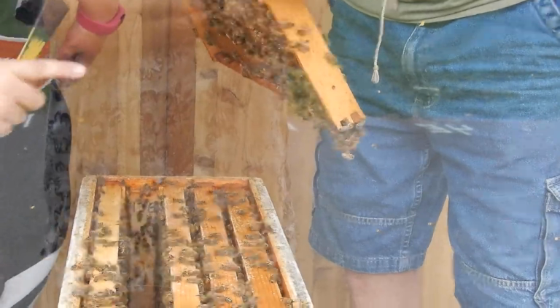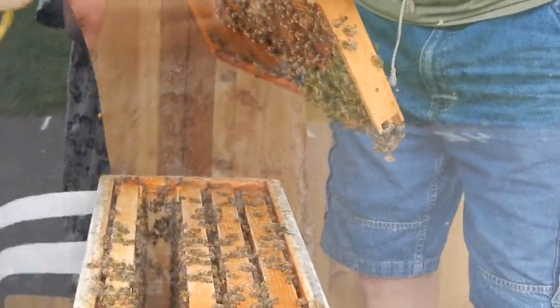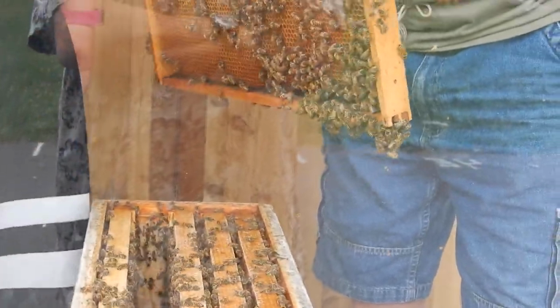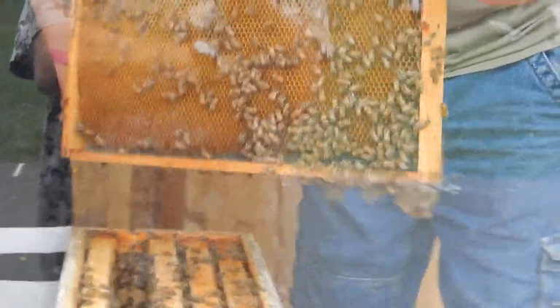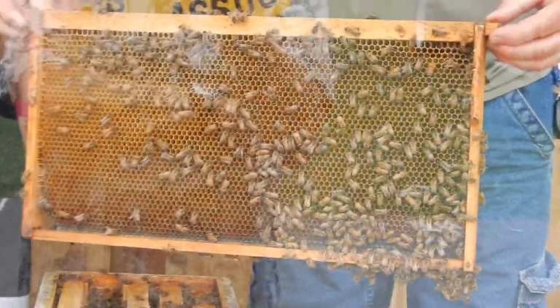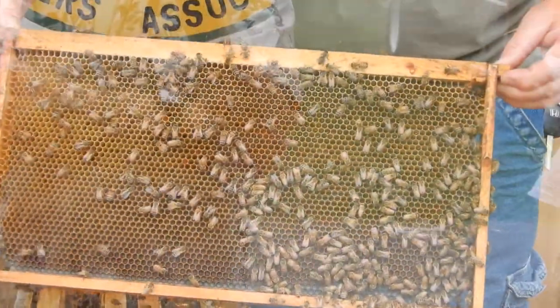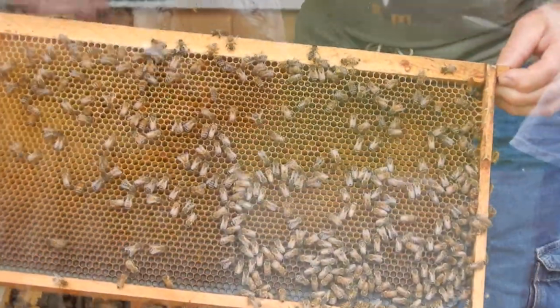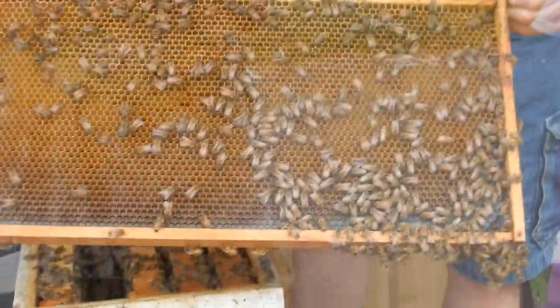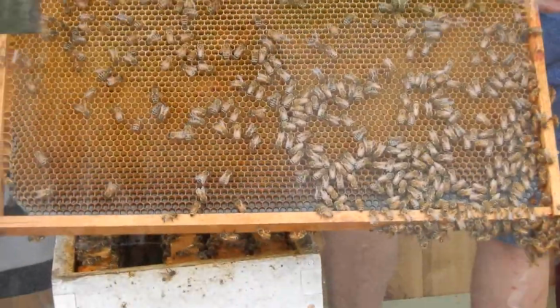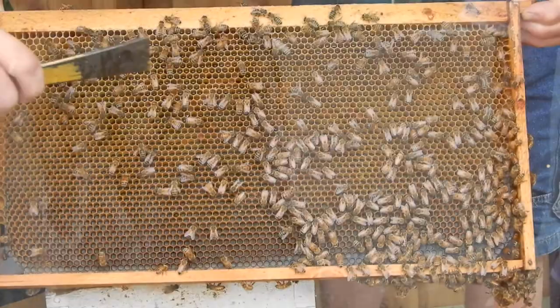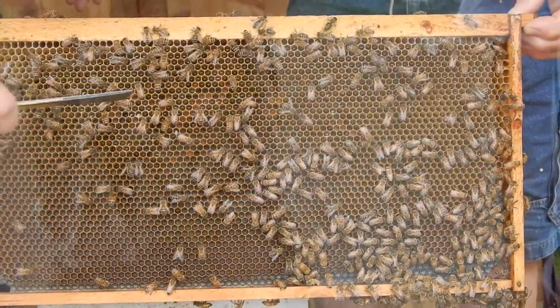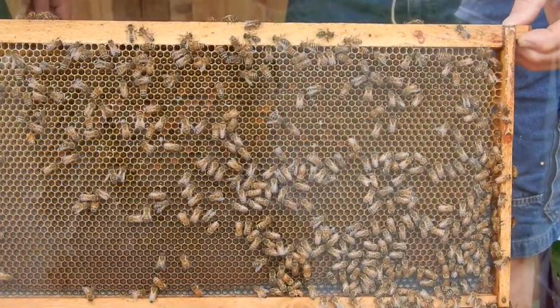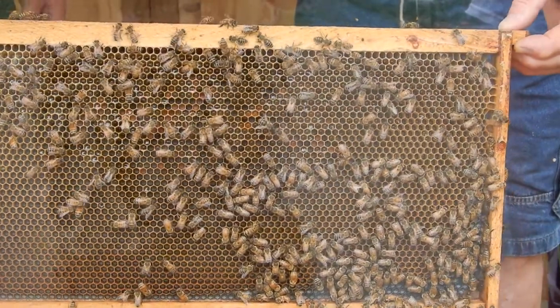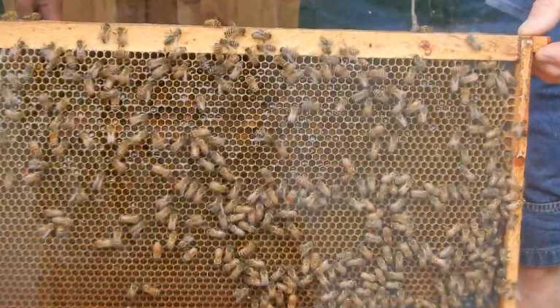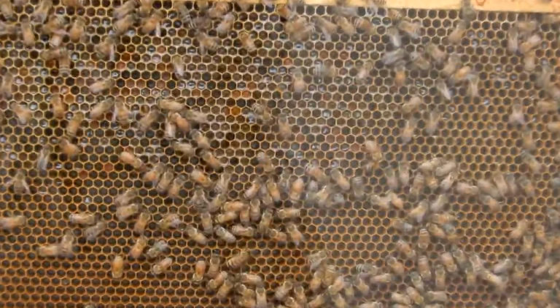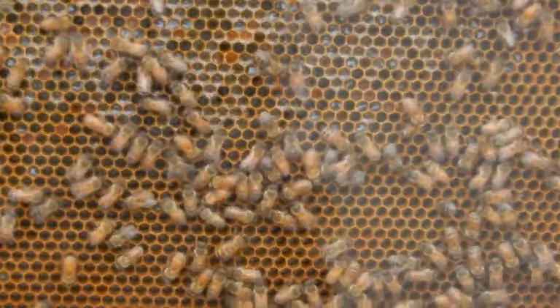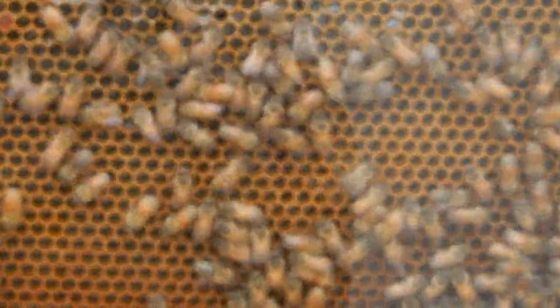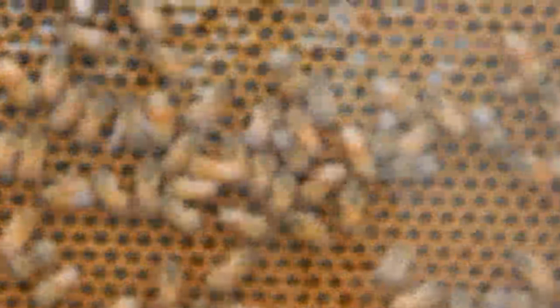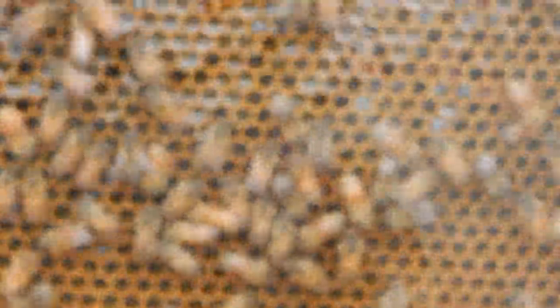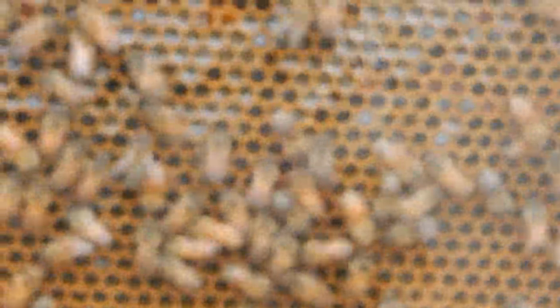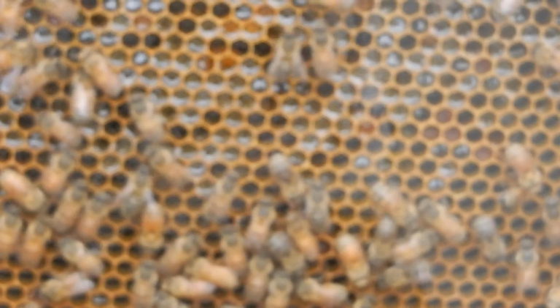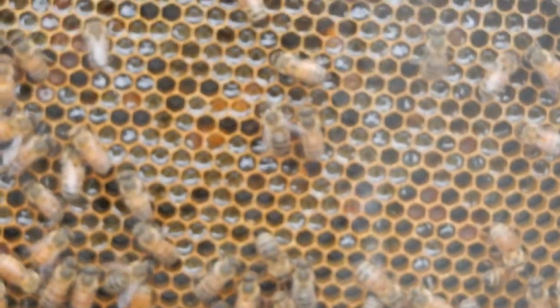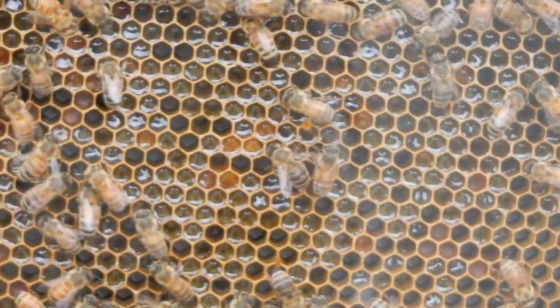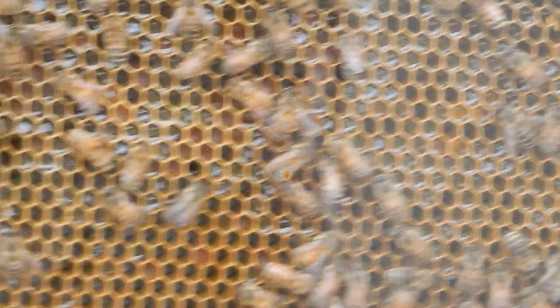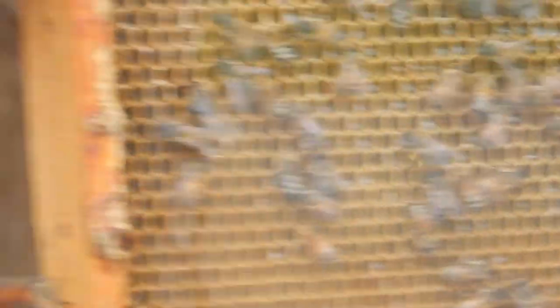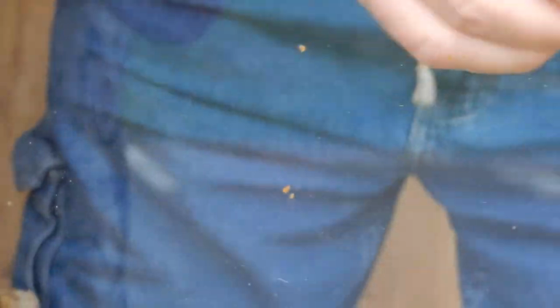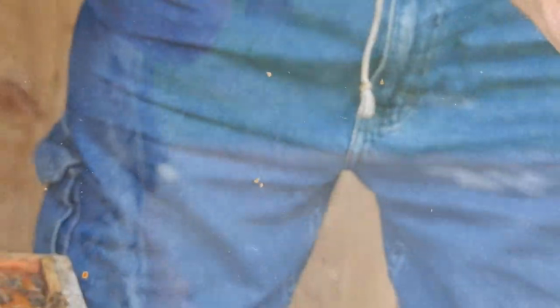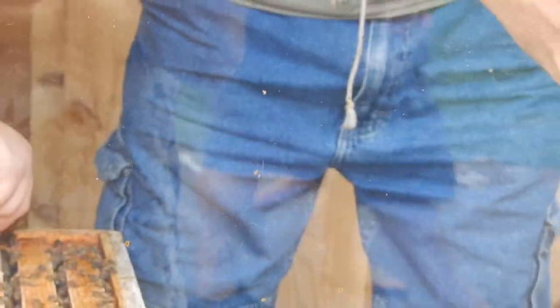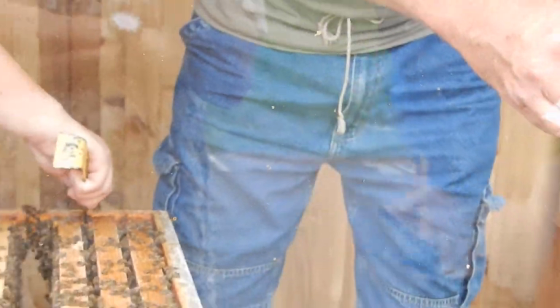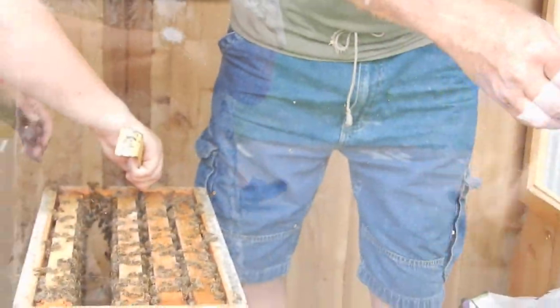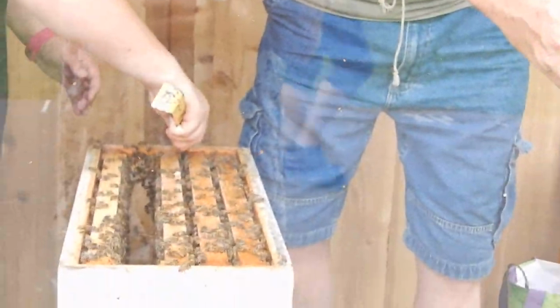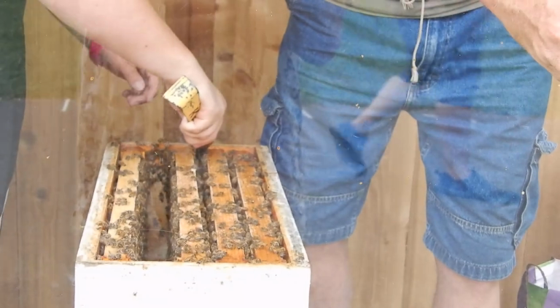This side has a lot of nectar. Honey bees go to flowers and they collect nectar, which is a sweet juice. That nectar gets turned into honey by dehydrating it.